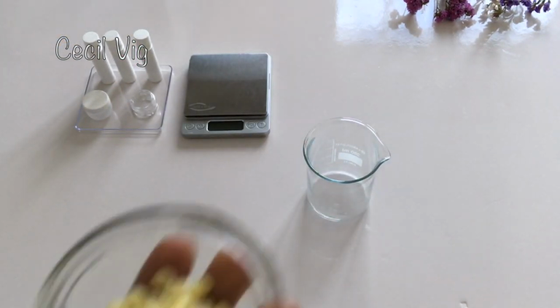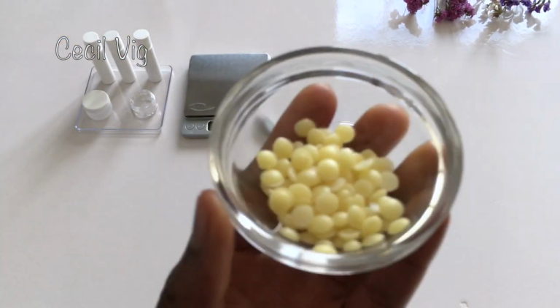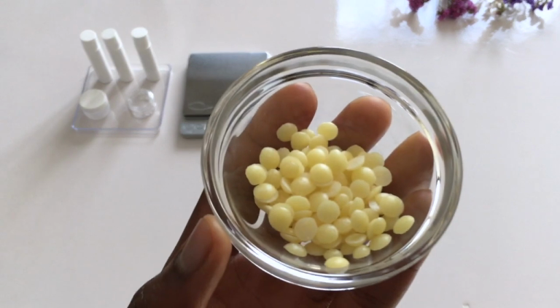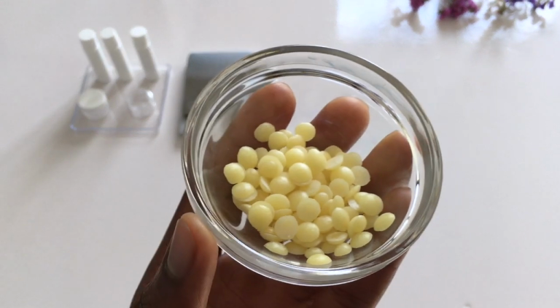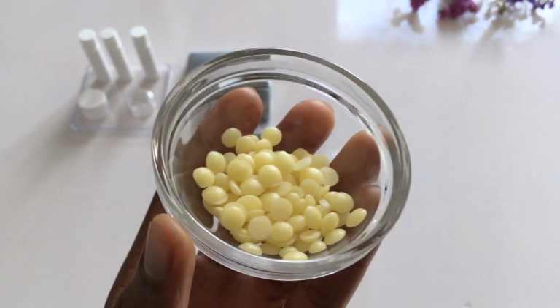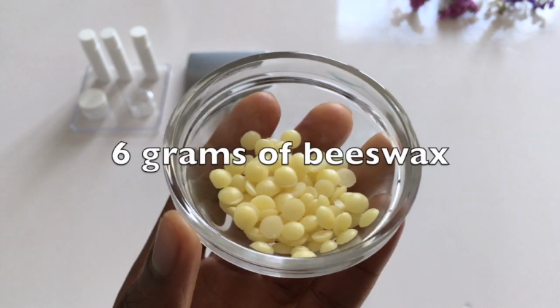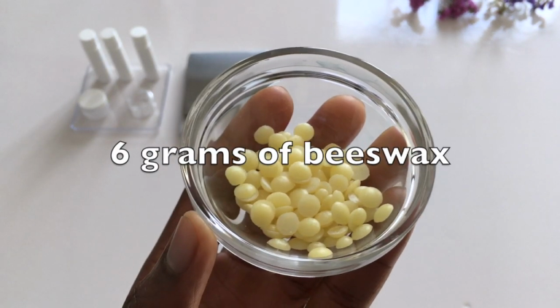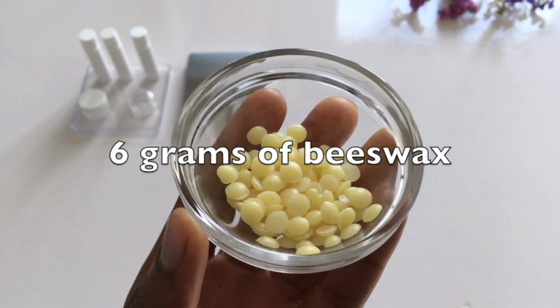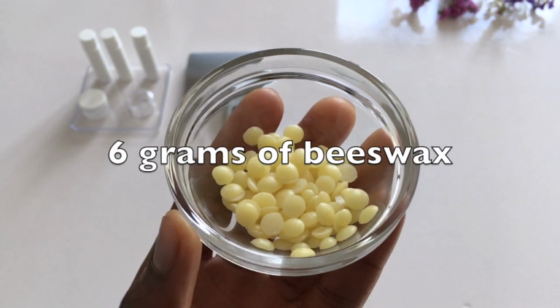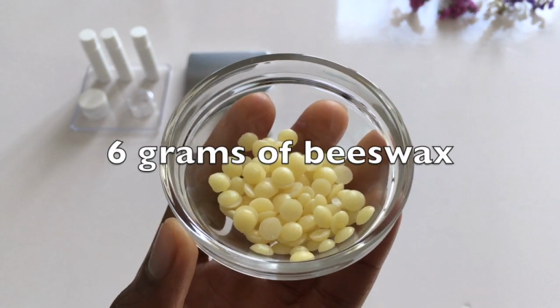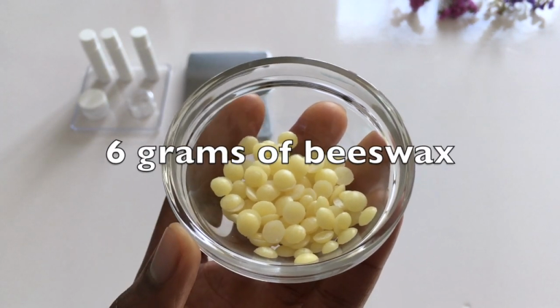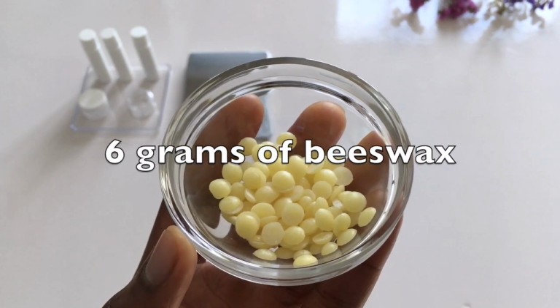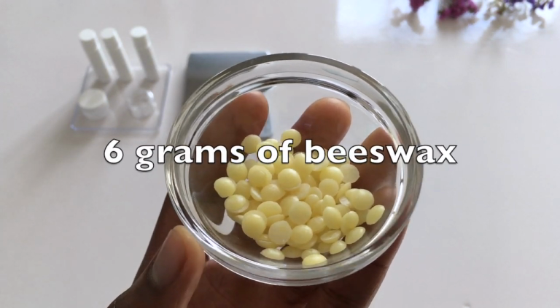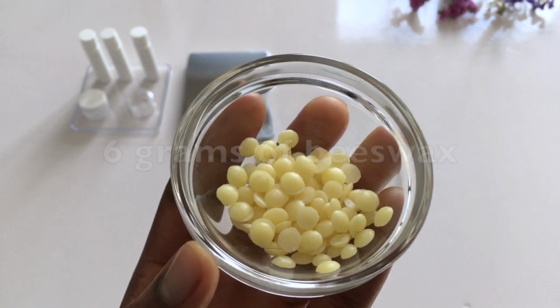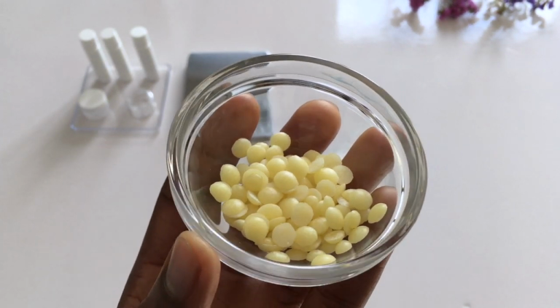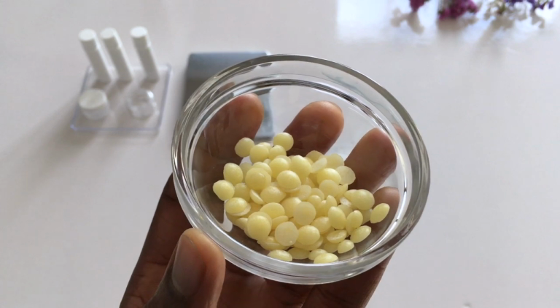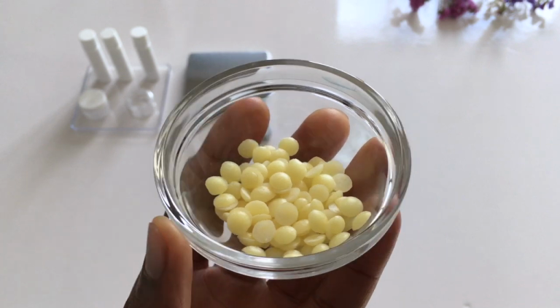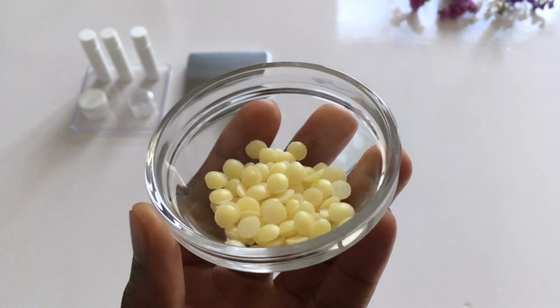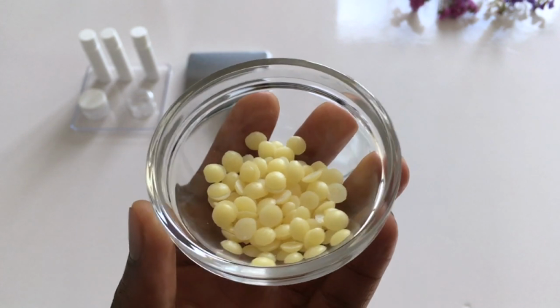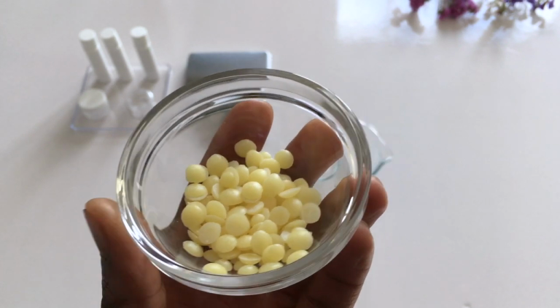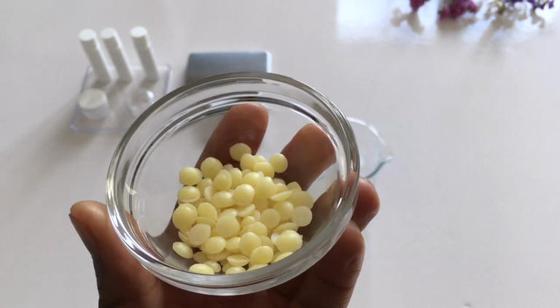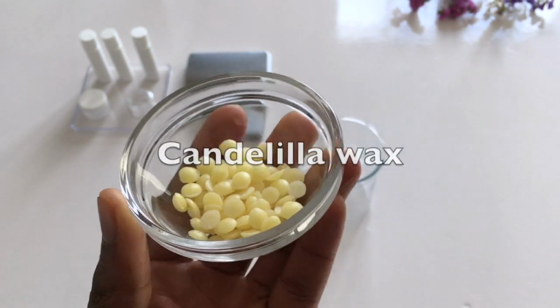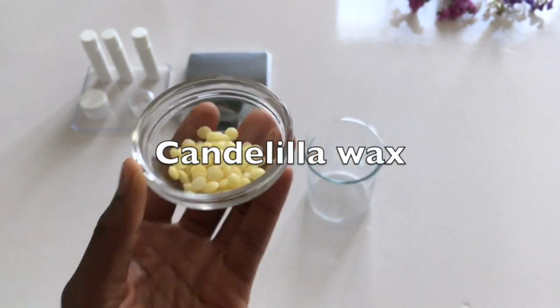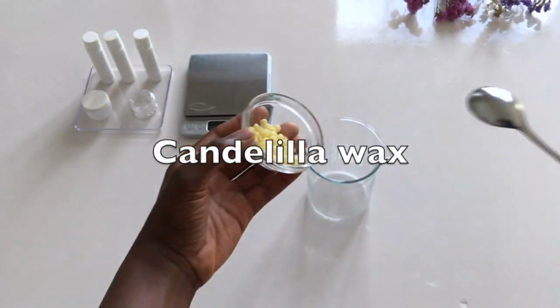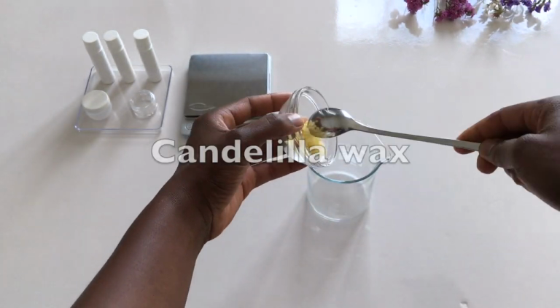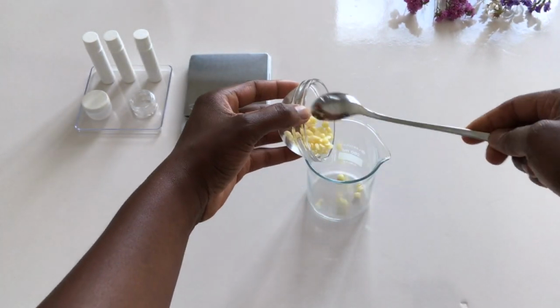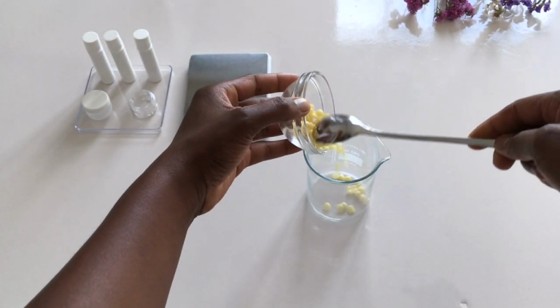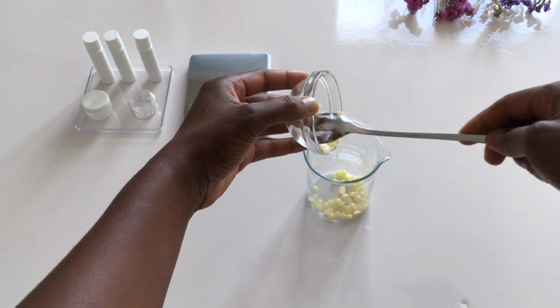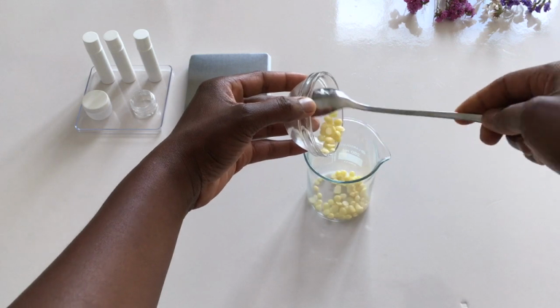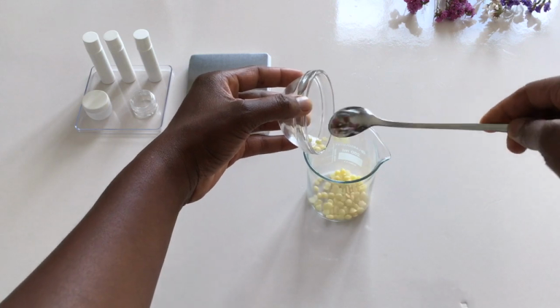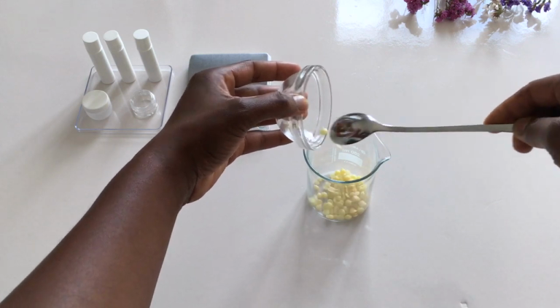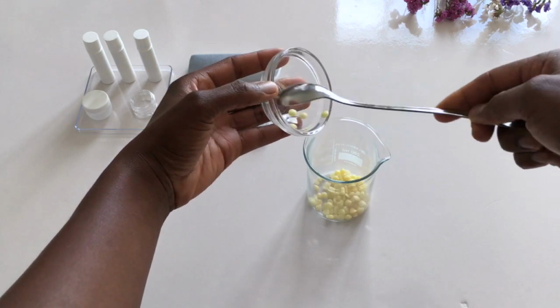For the ingredients, I will be using 6 grams of beeswax. If you are allergic to beeswax, you can replace it with candelilla wax. I put the beeswax into my glass beaker.